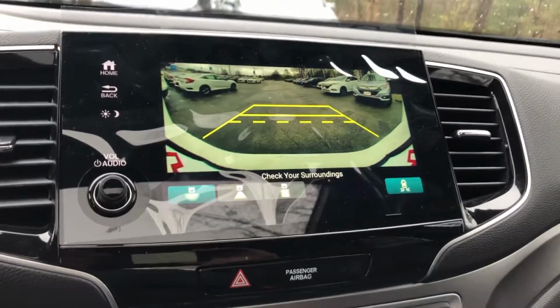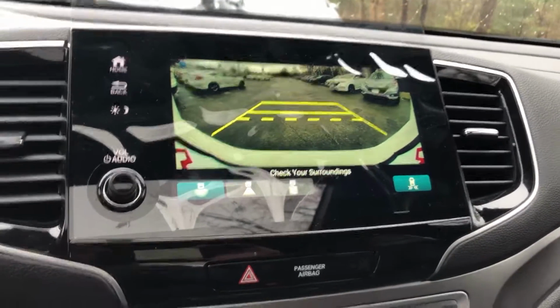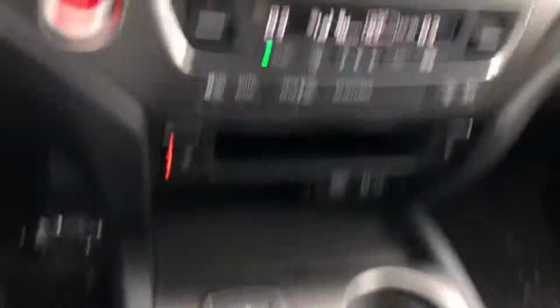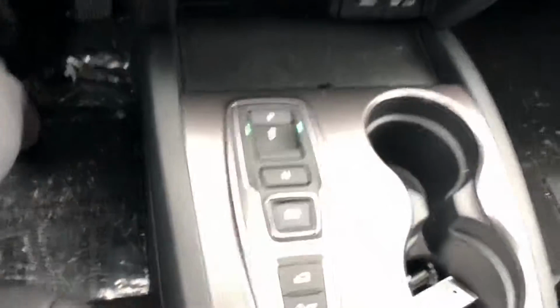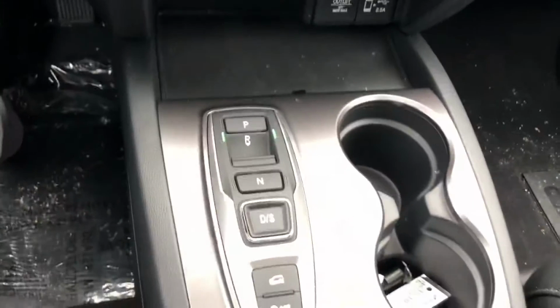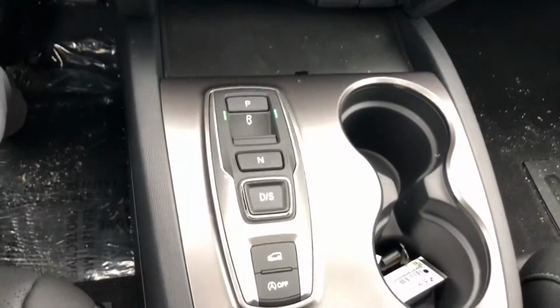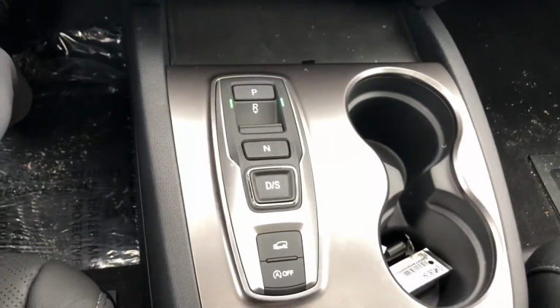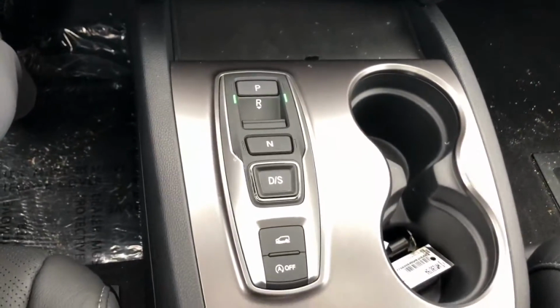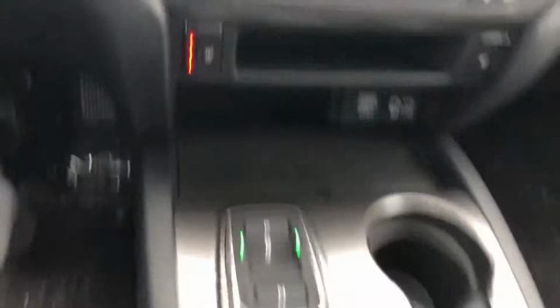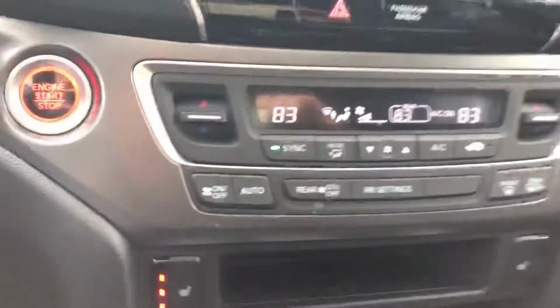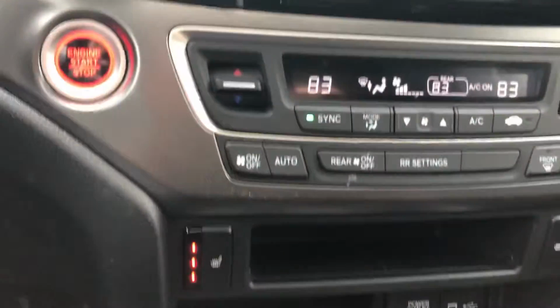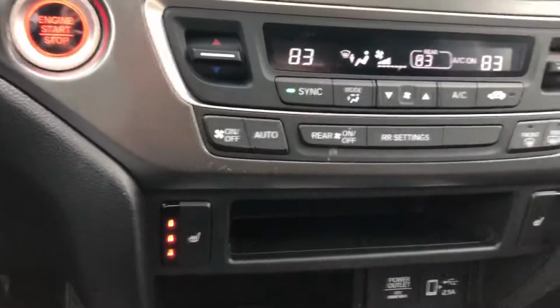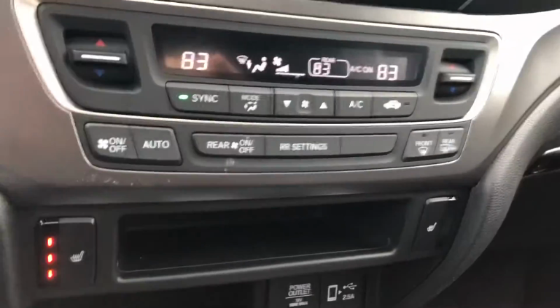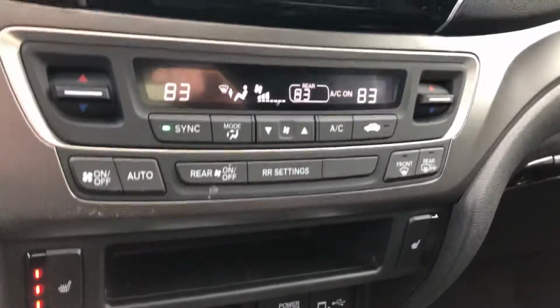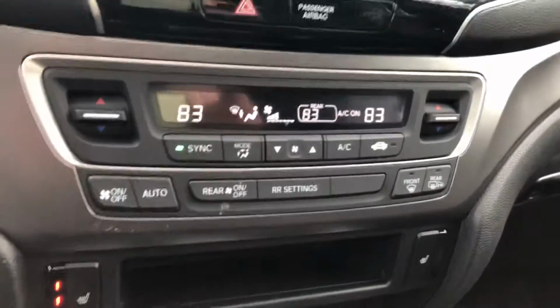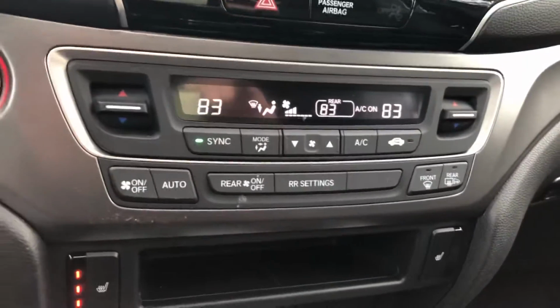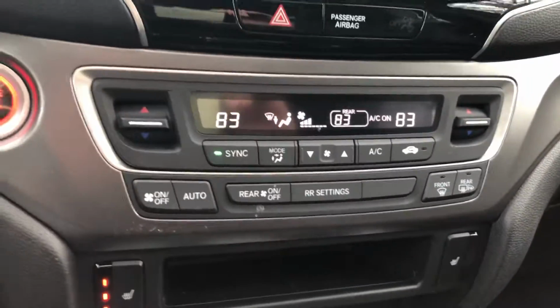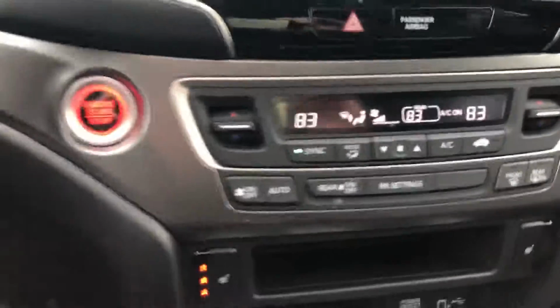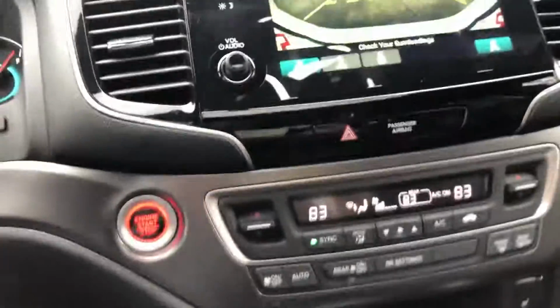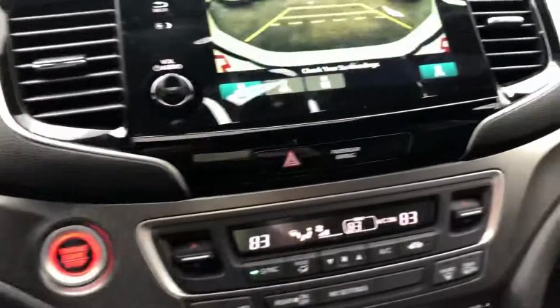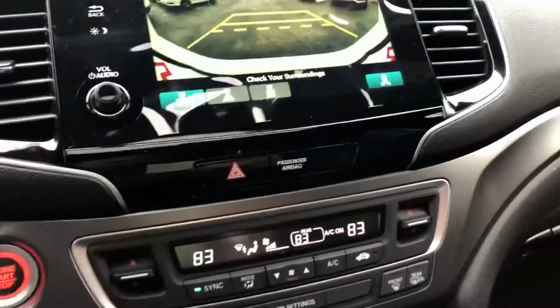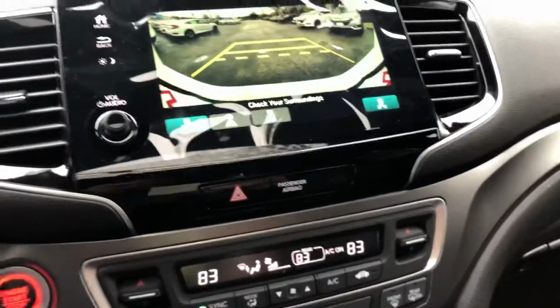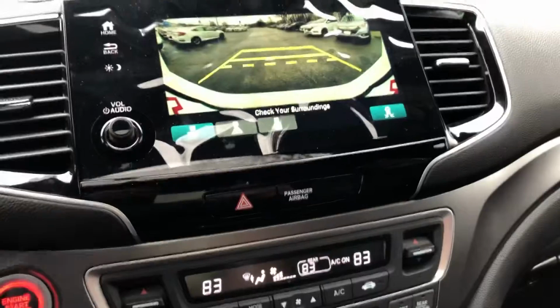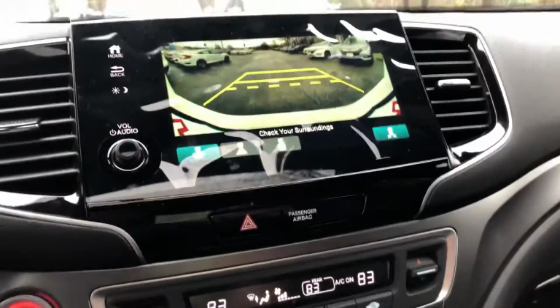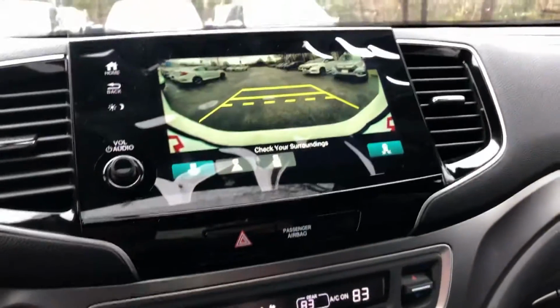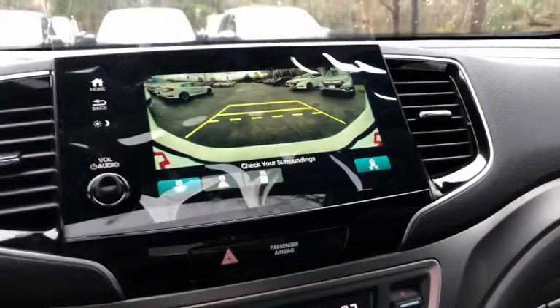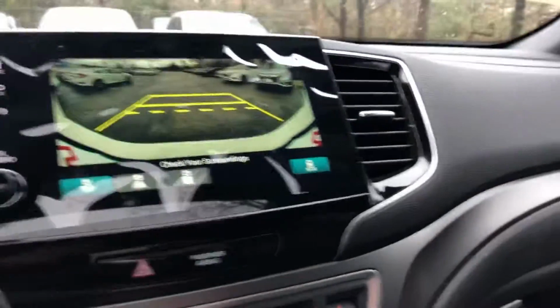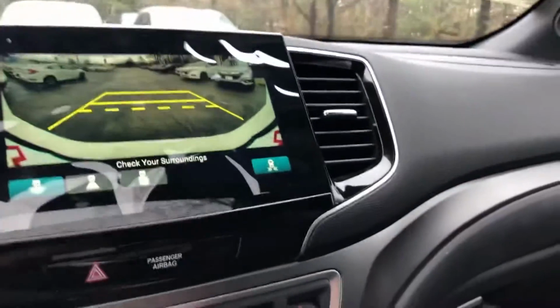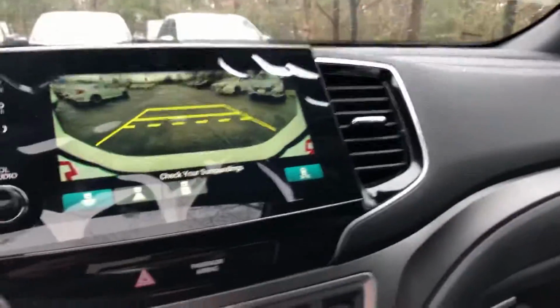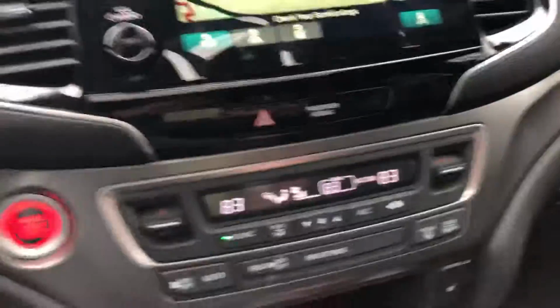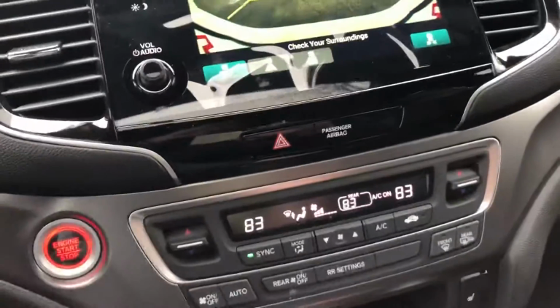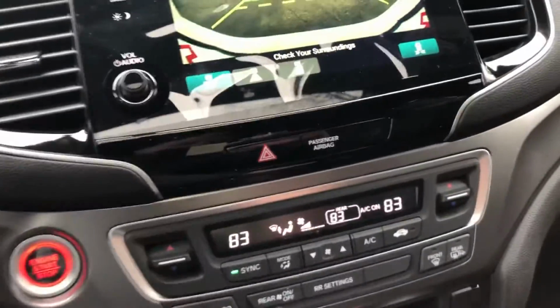You have backup sensors — when someone or a vehicle is moving behind you it'll beep at you. You have the push-button shifter, dual heated seats, dual climate control. This has a ton of features.